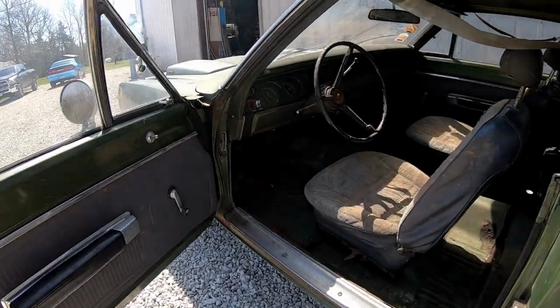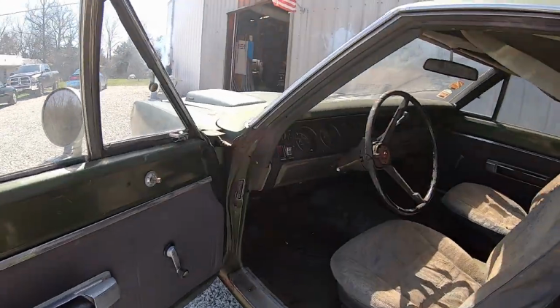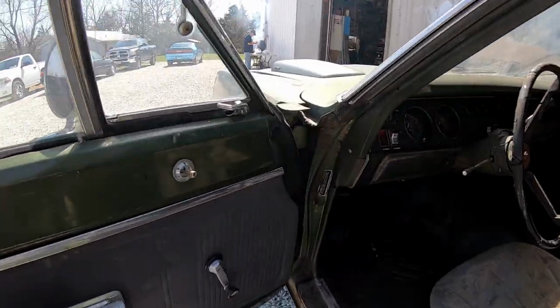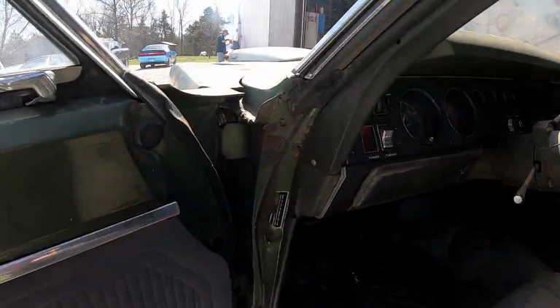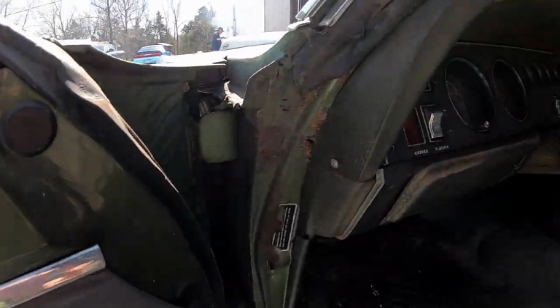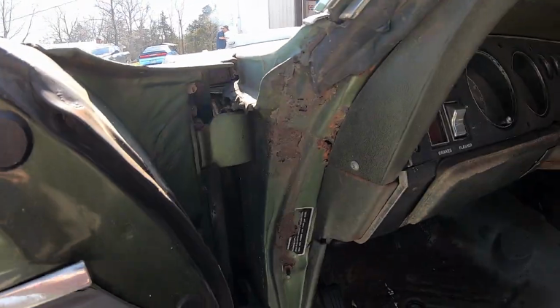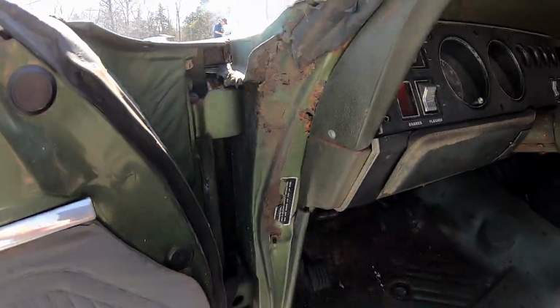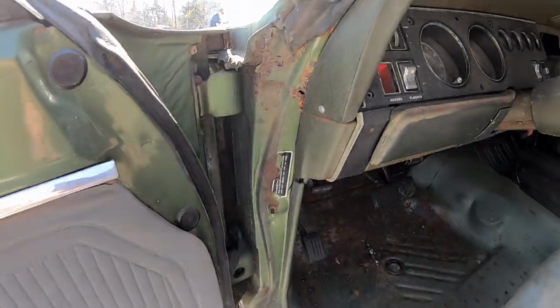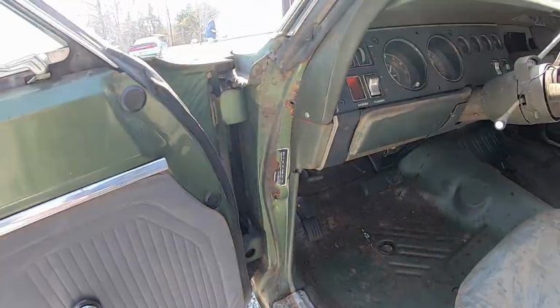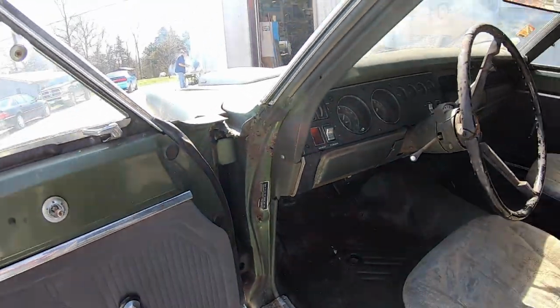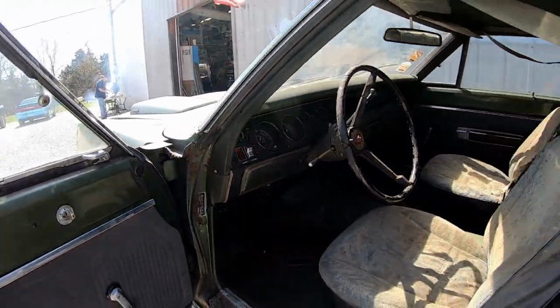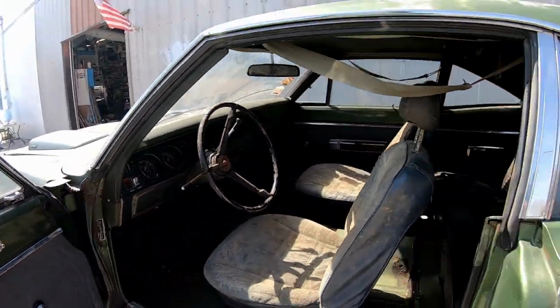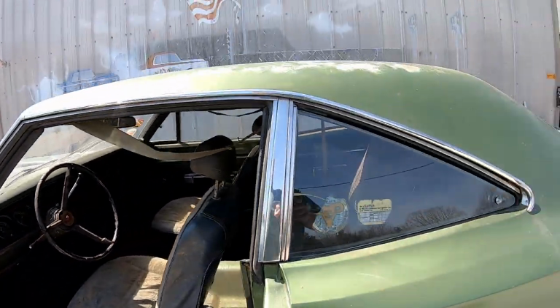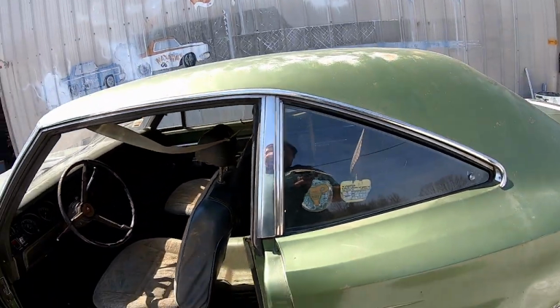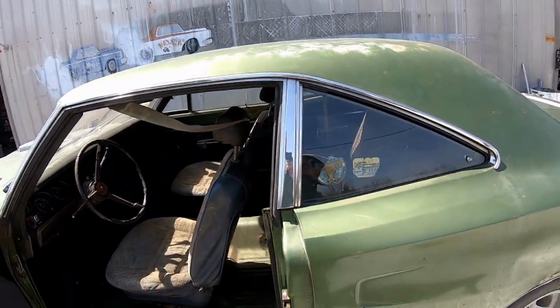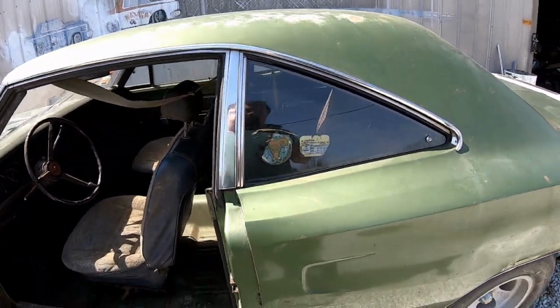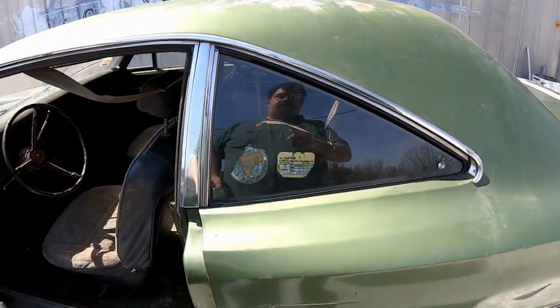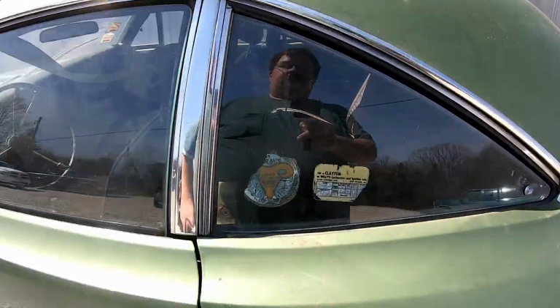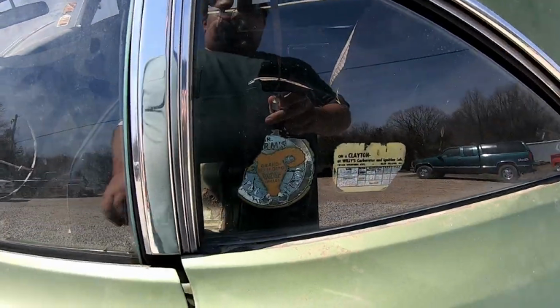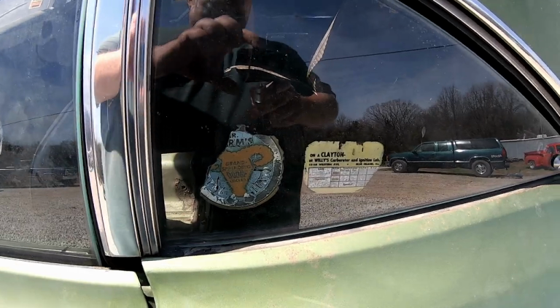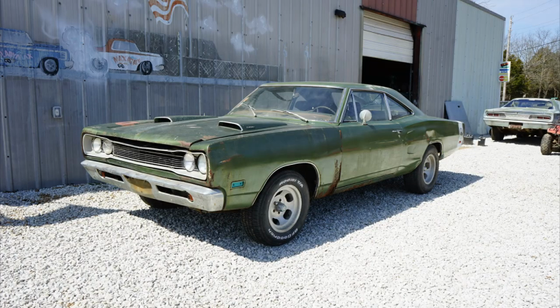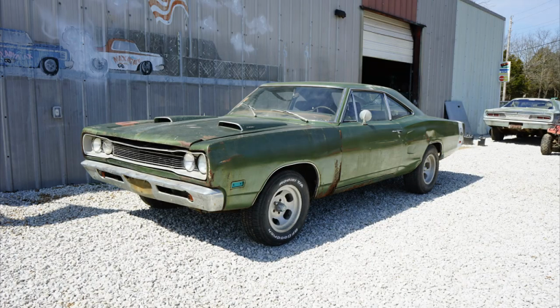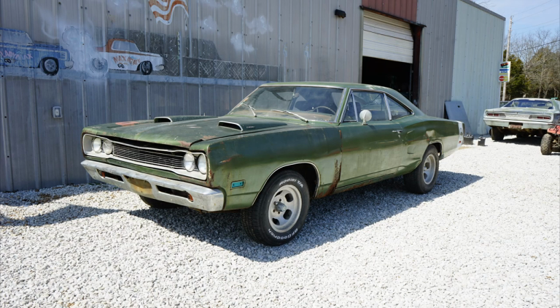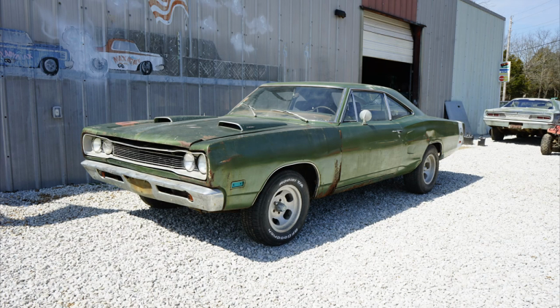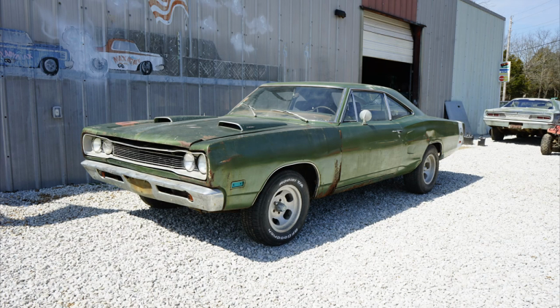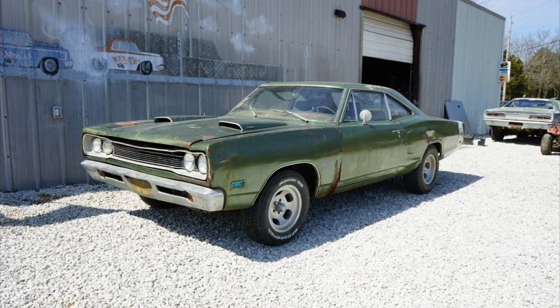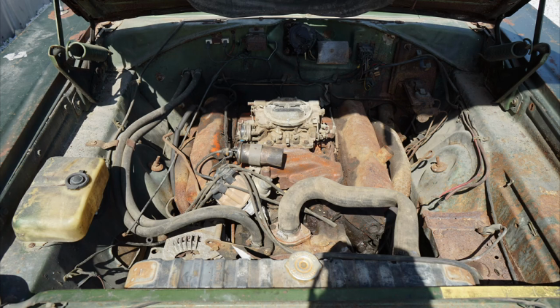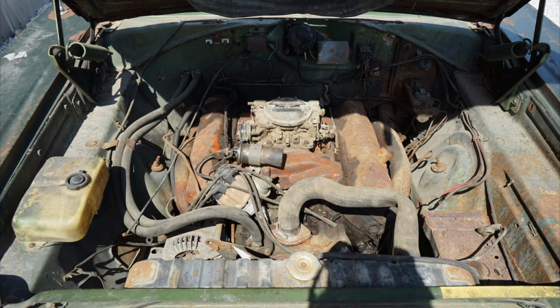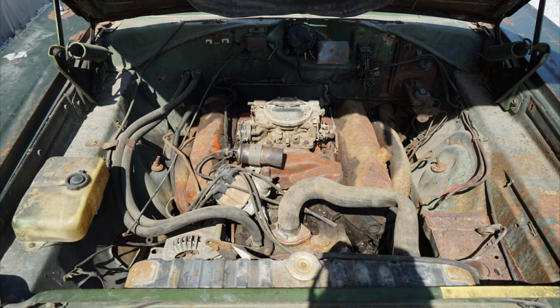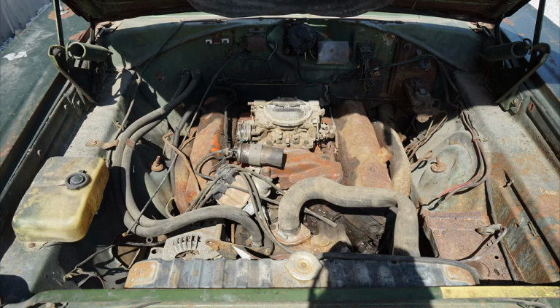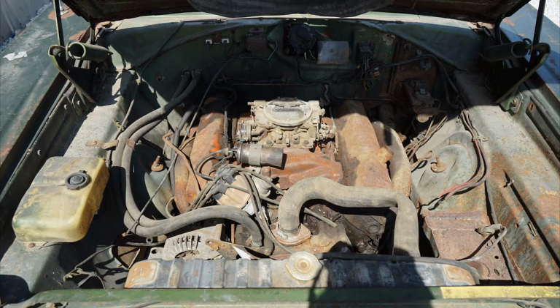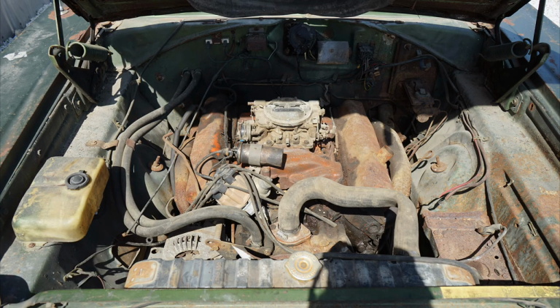We're doing stickers. But yeah, this is a real time capsule. Not long after checking on the Mr. Norm Super Bee, the owner at the time listed the car on eBay.